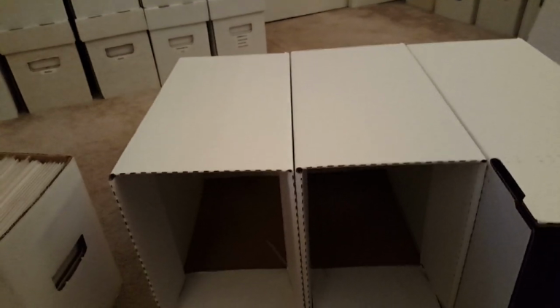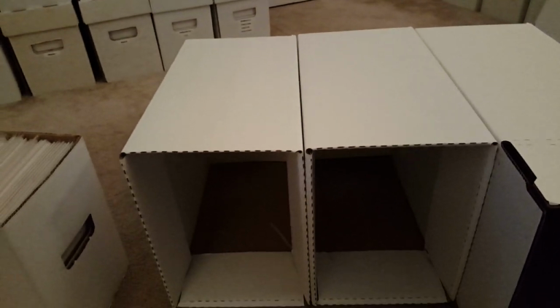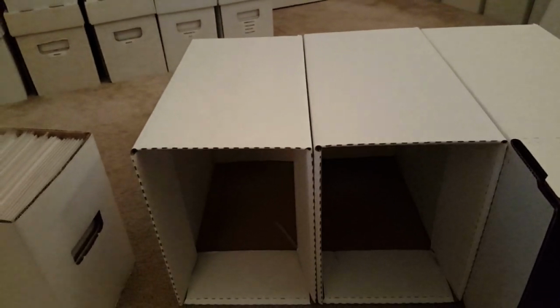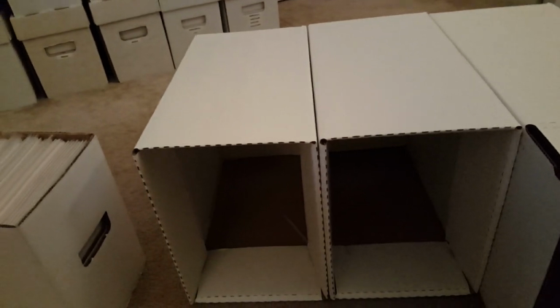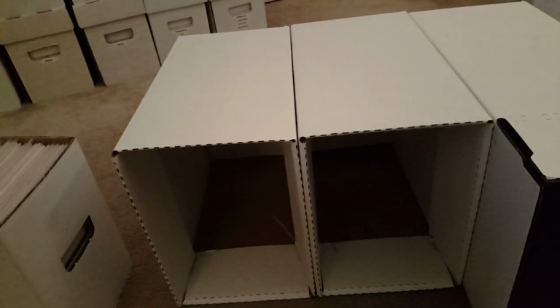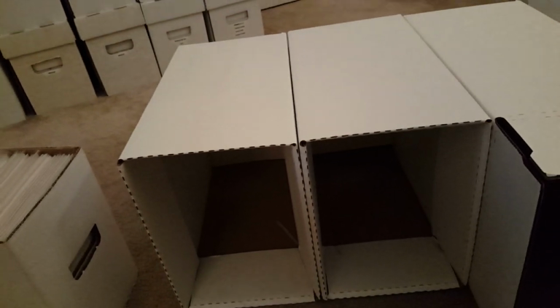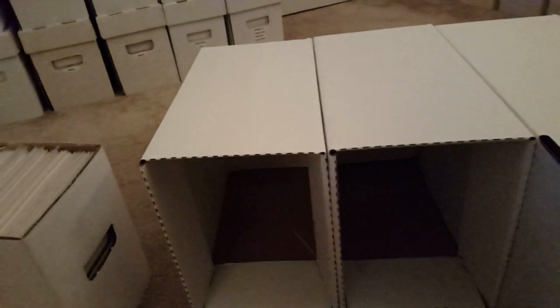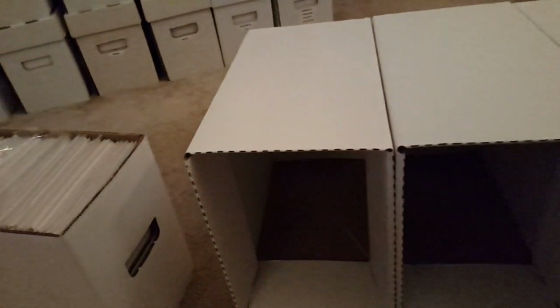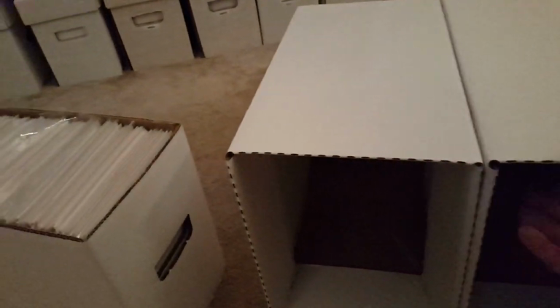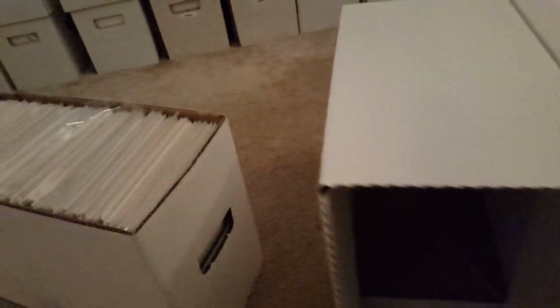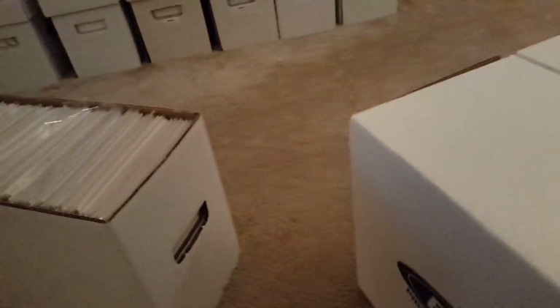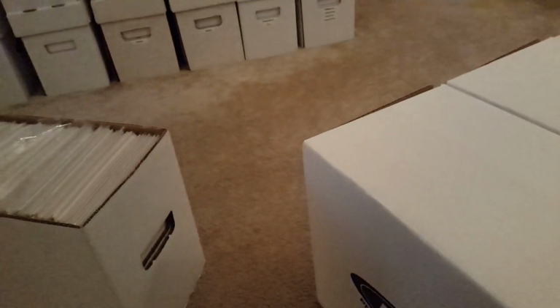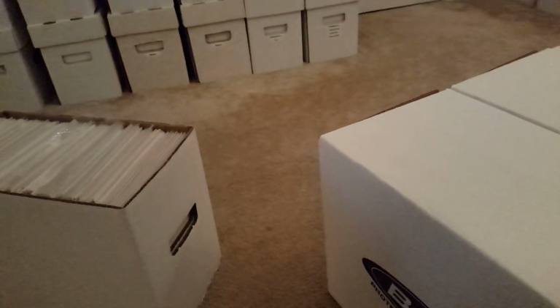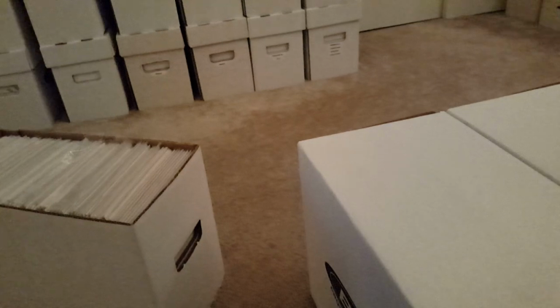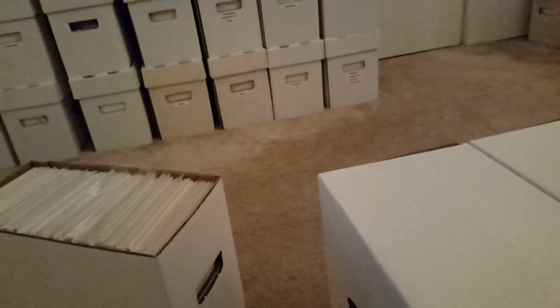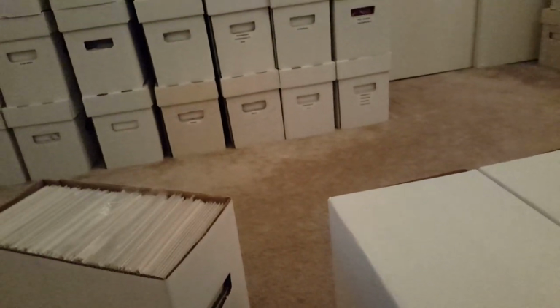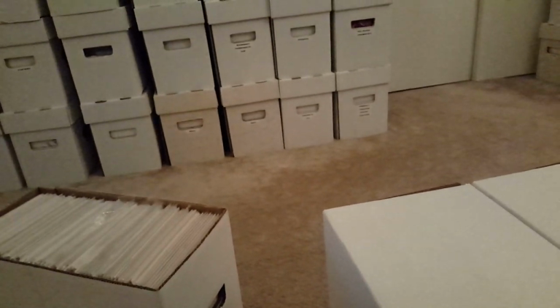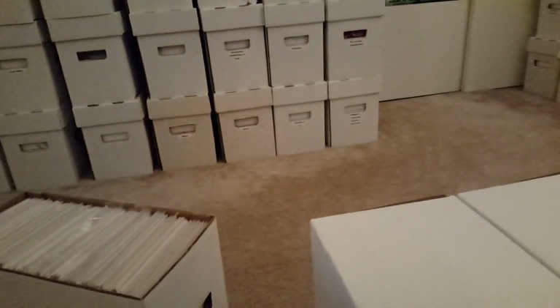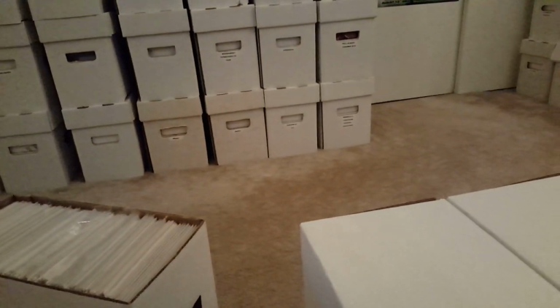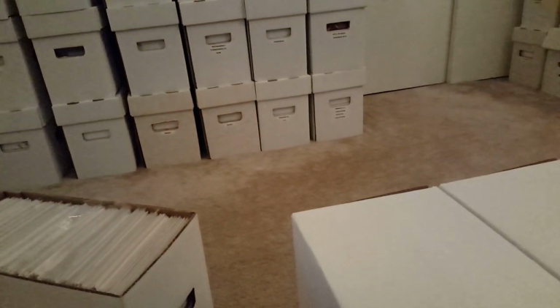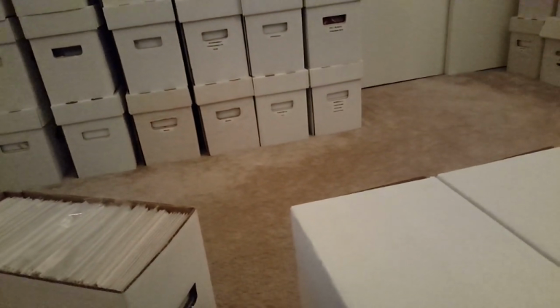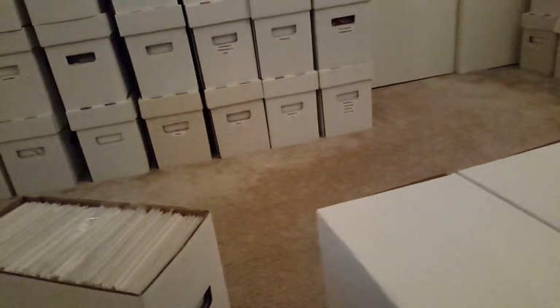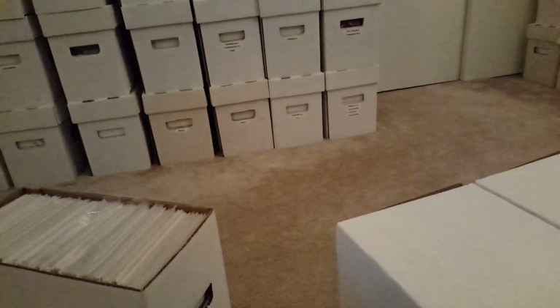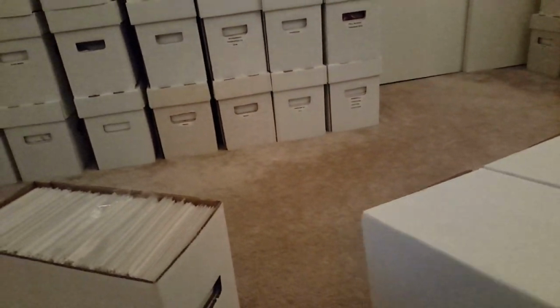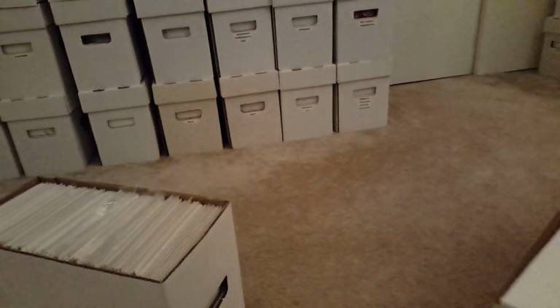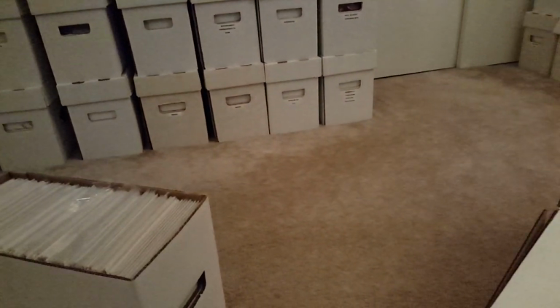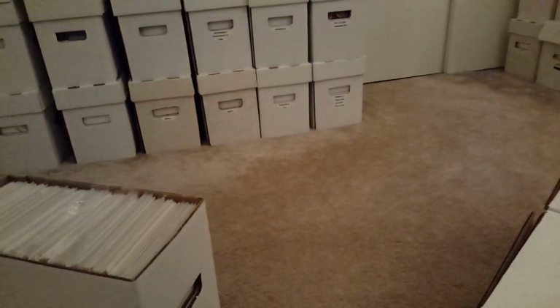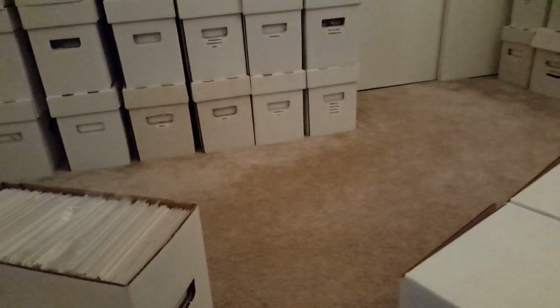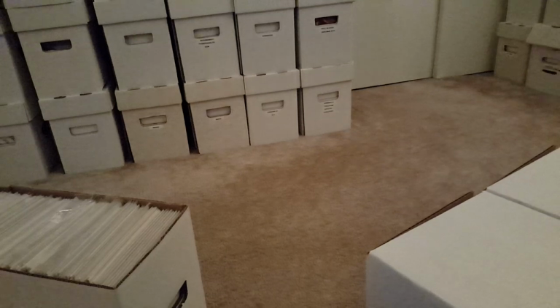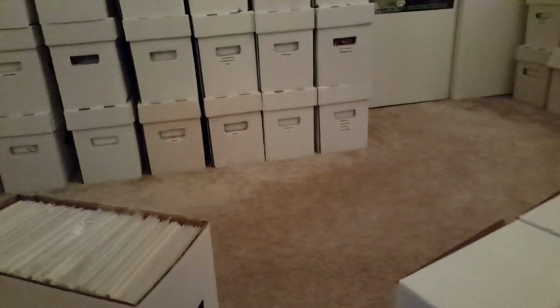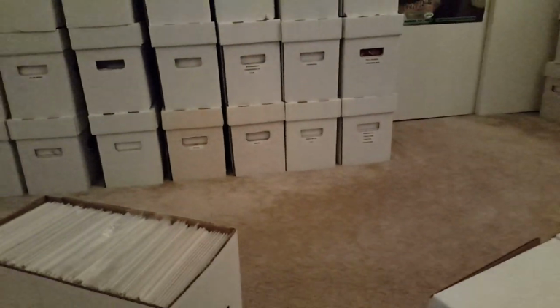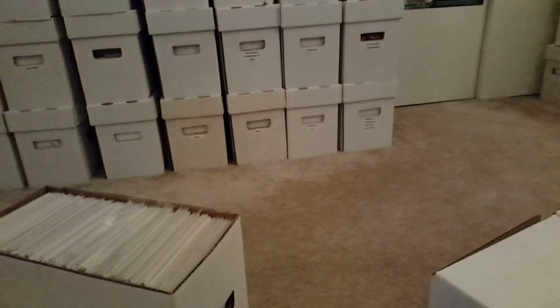Alright guys, it's the Junkie and I'm back. I told you guys I was going to make a video on how to make what I like to call the poor man's comic book drawers.